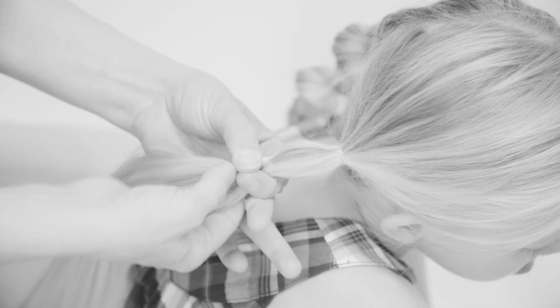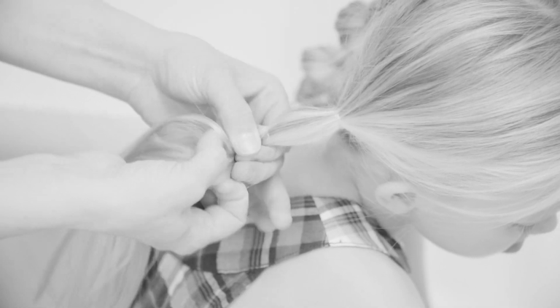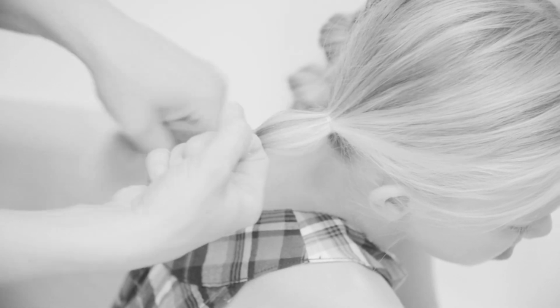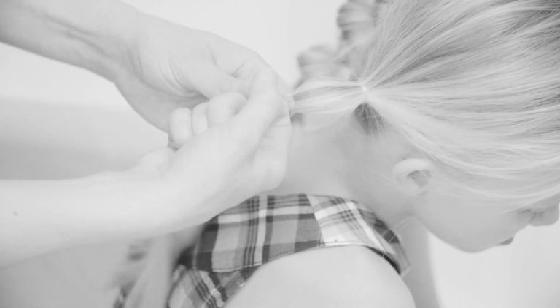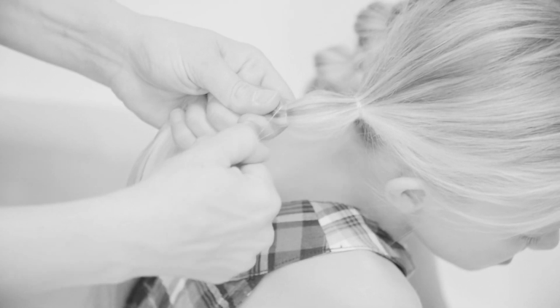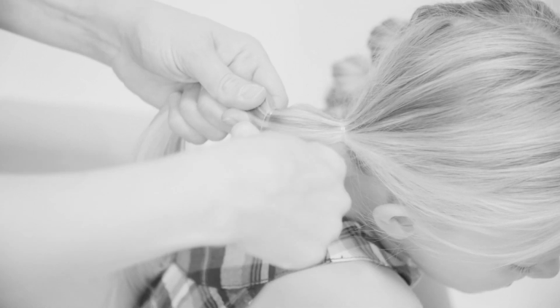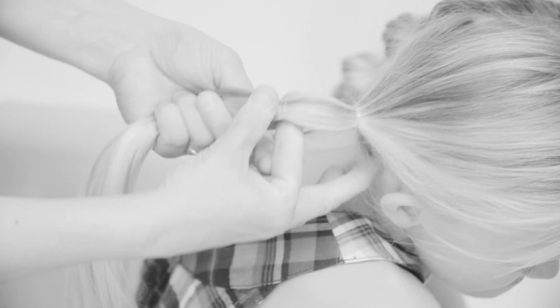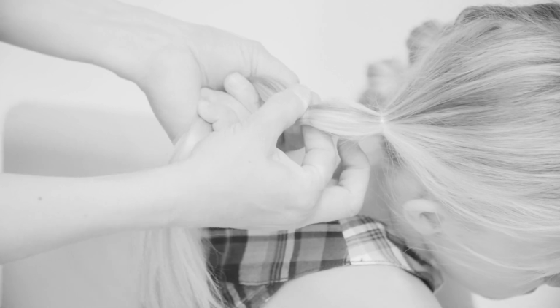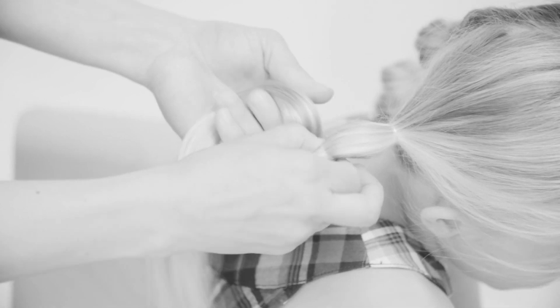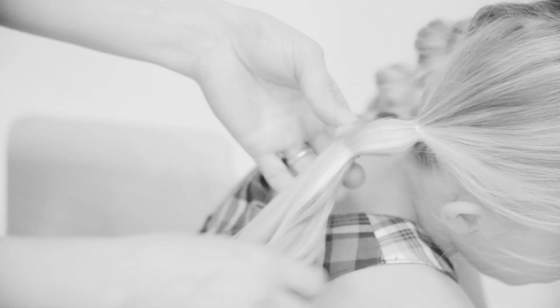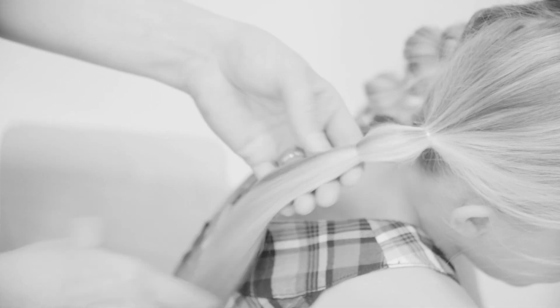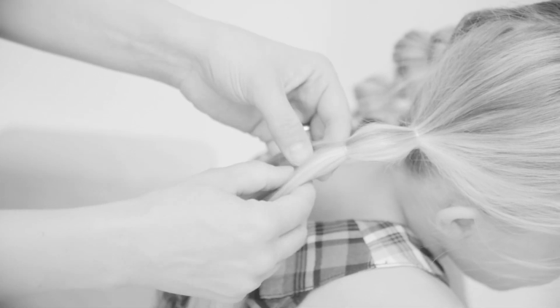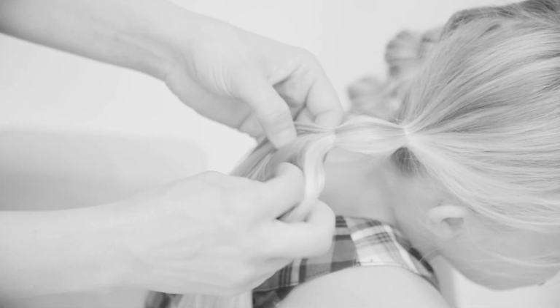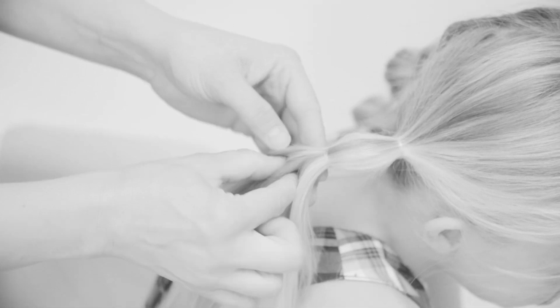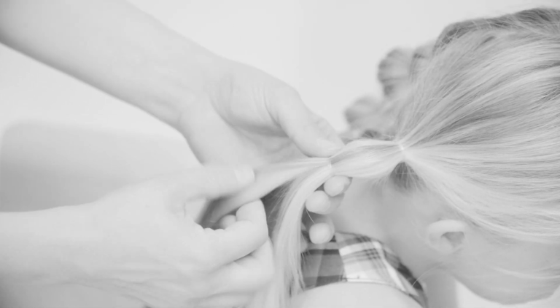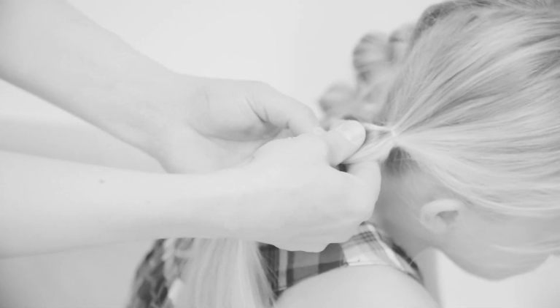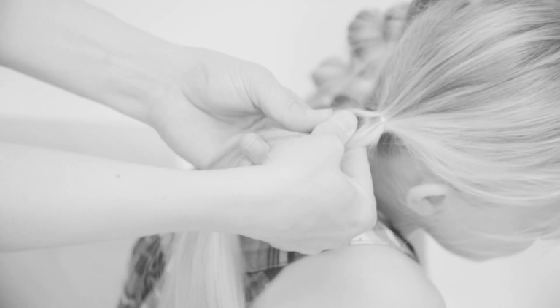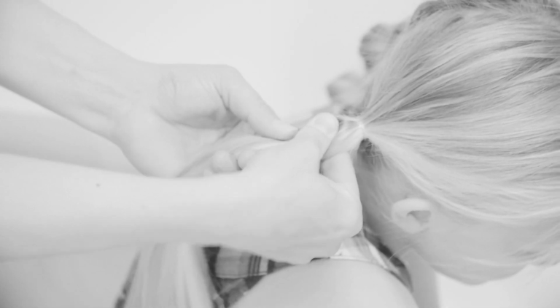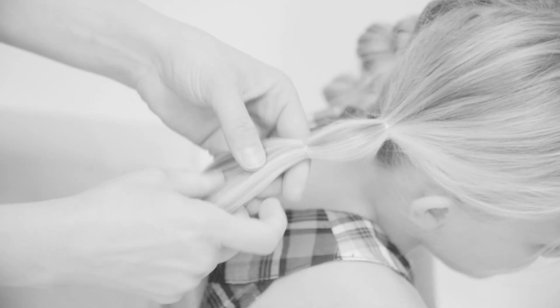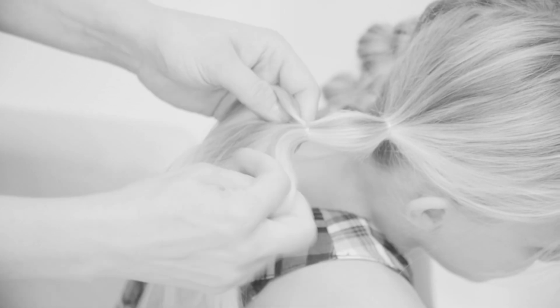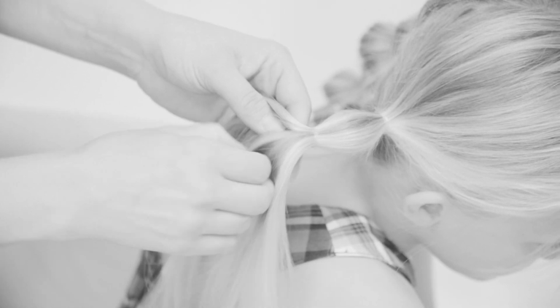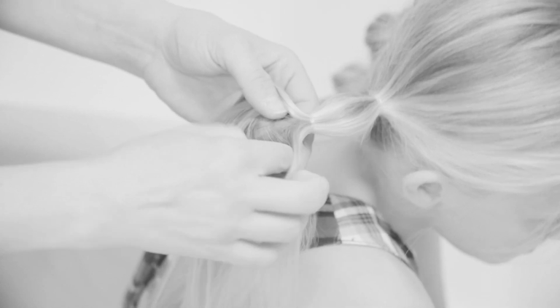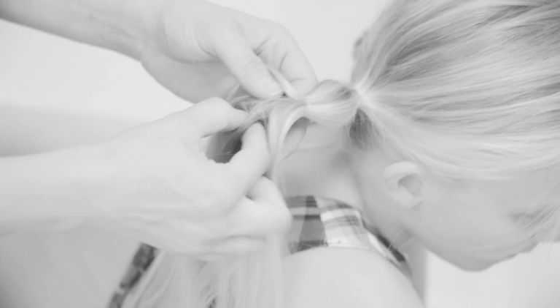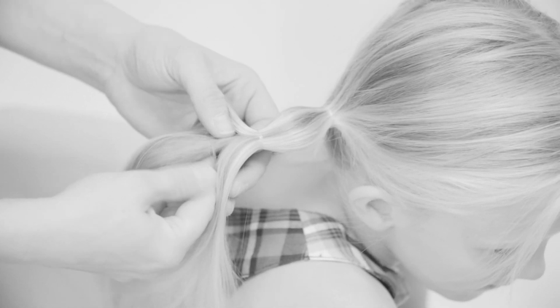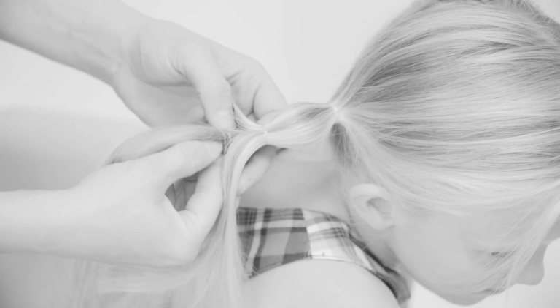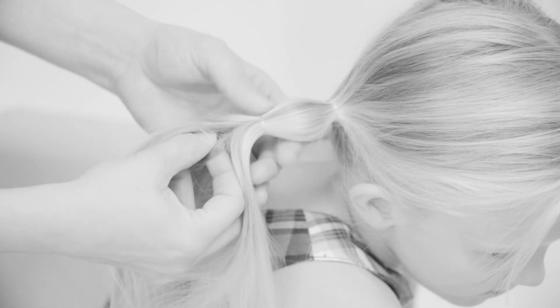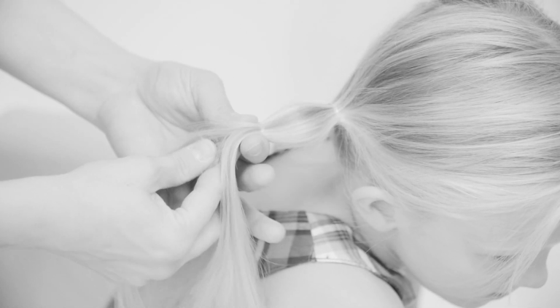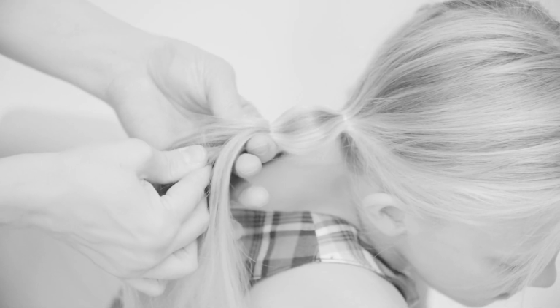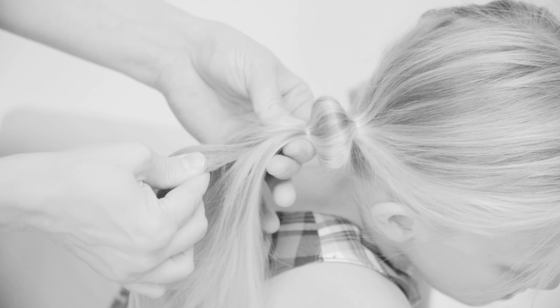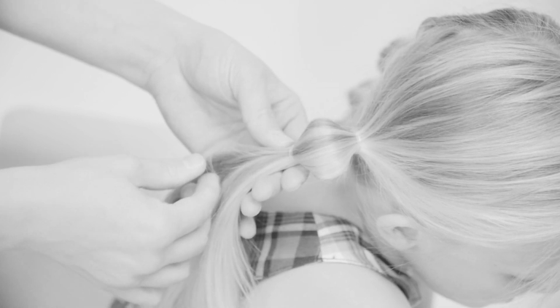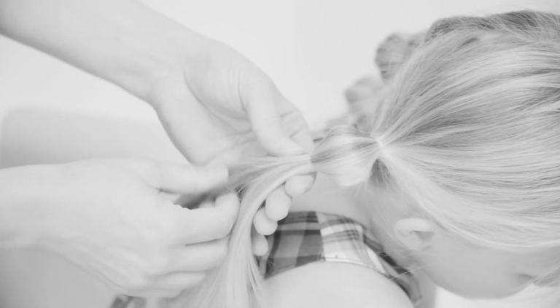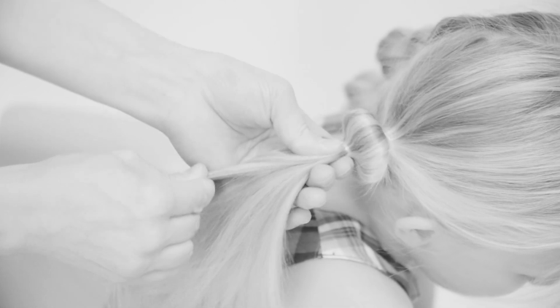I pull a little elastic about five centimeters from the first elastic, and I find the middle part of this pigtail and pull from that part so it forms a bubble.